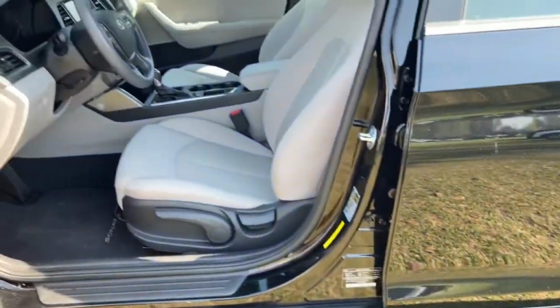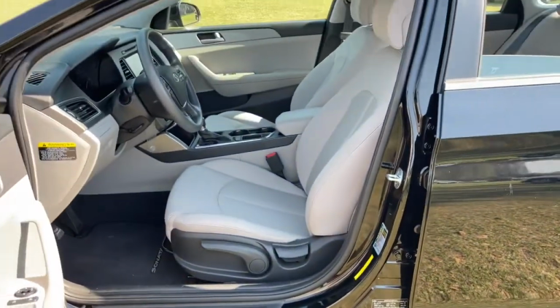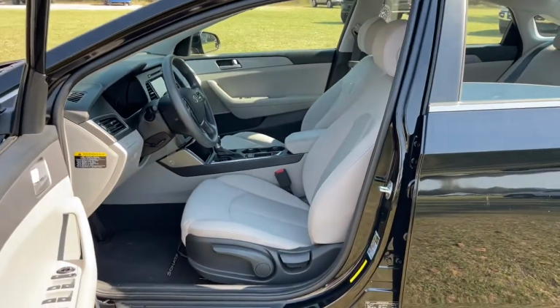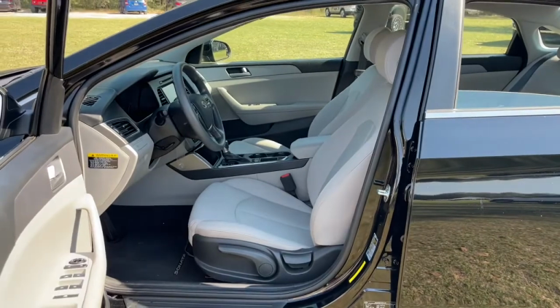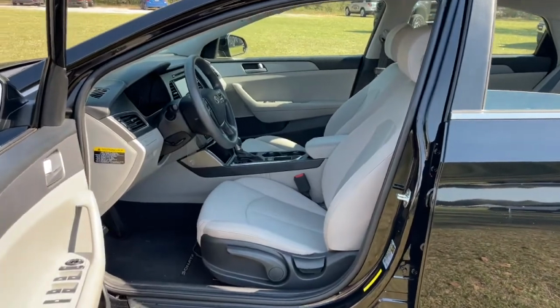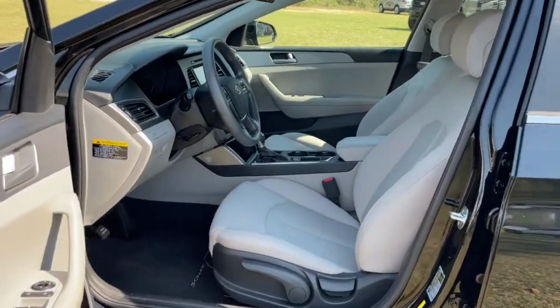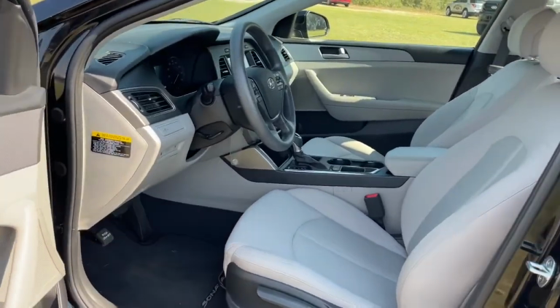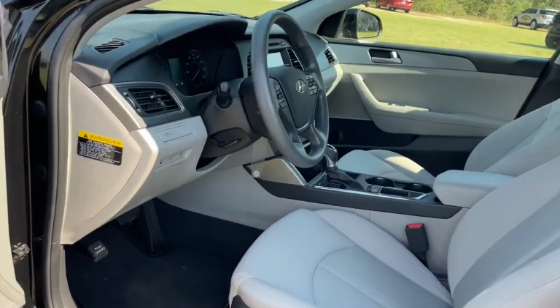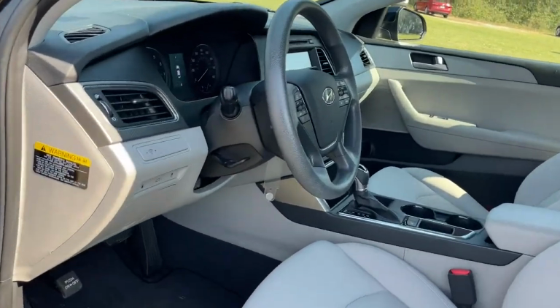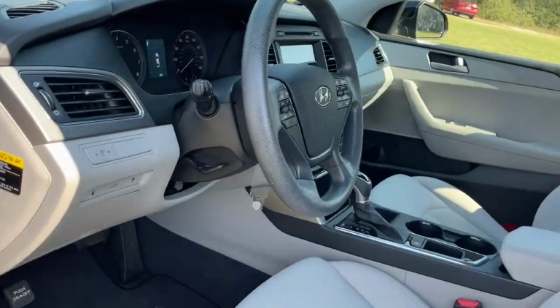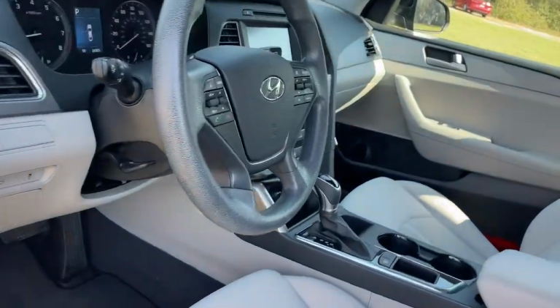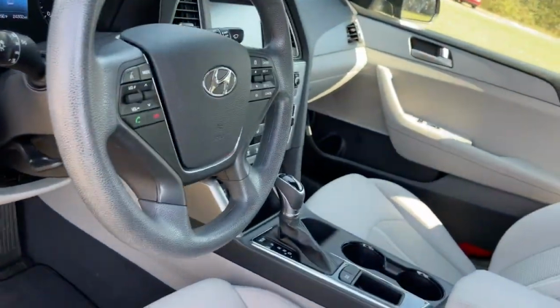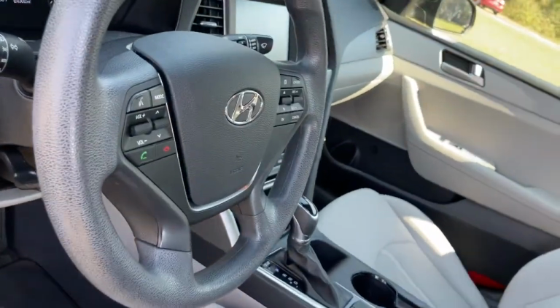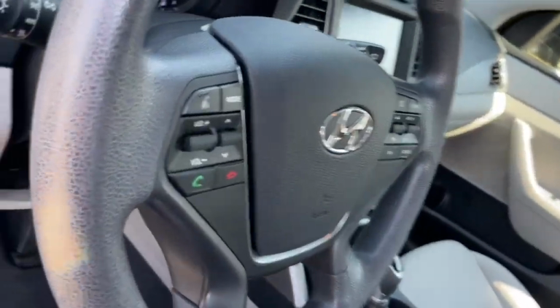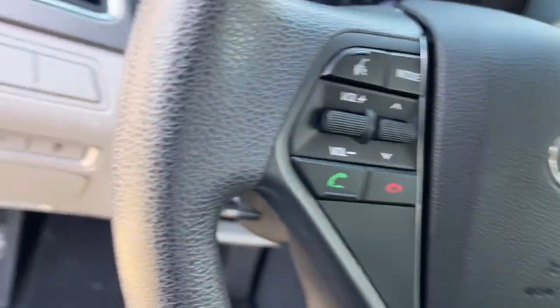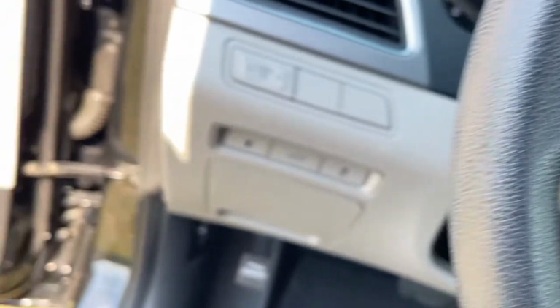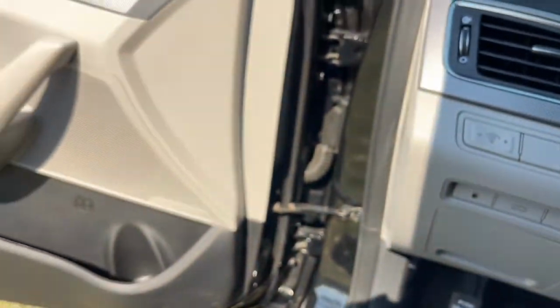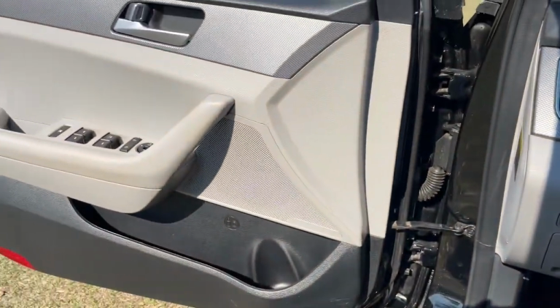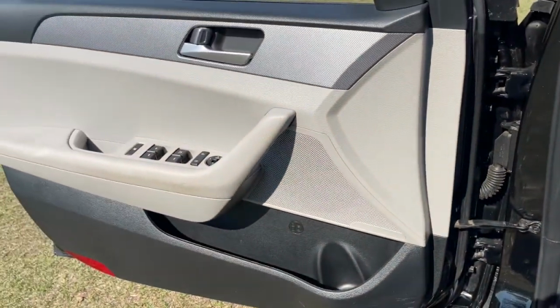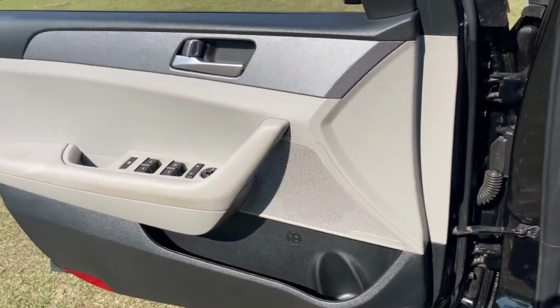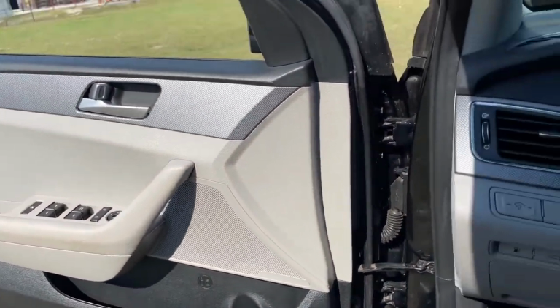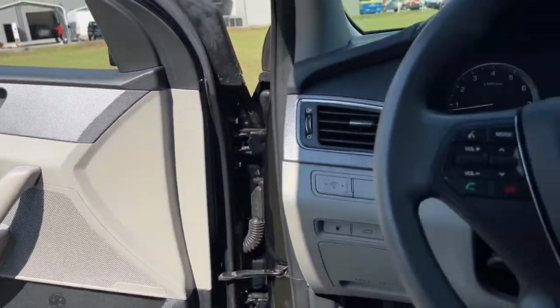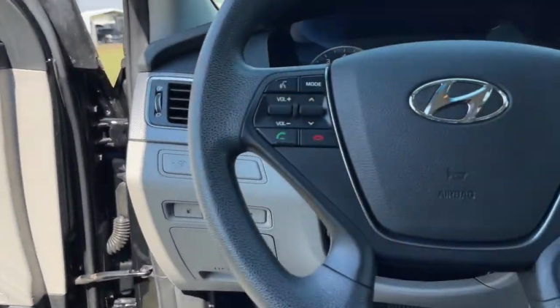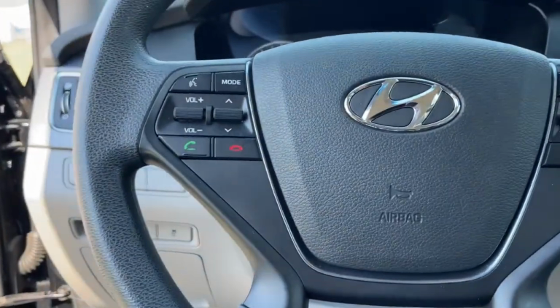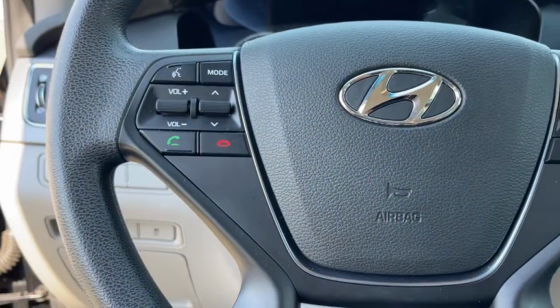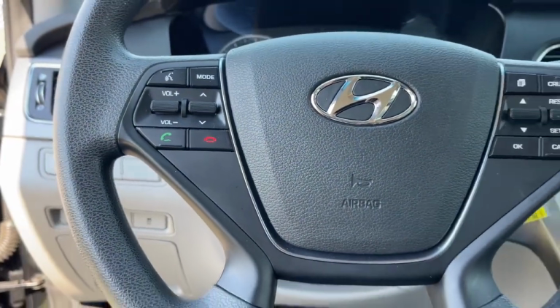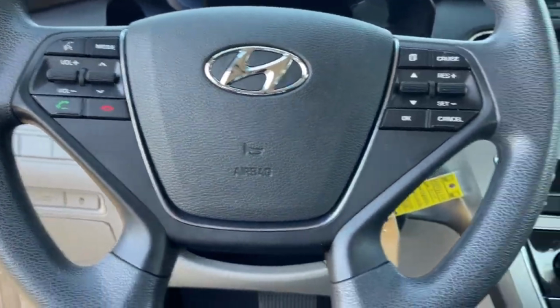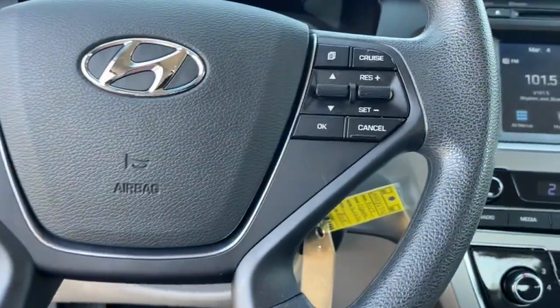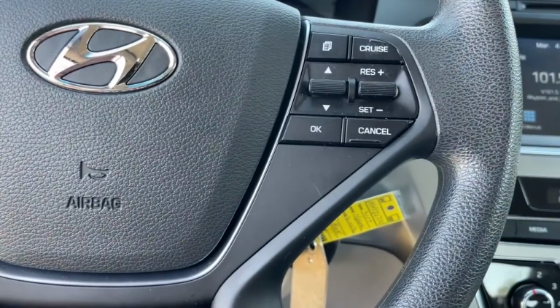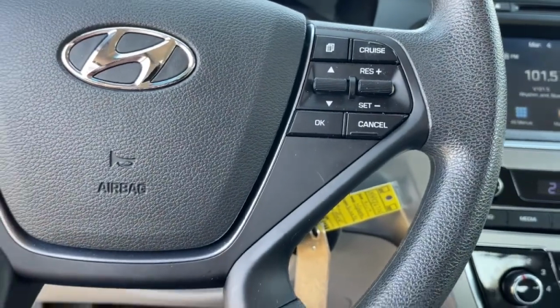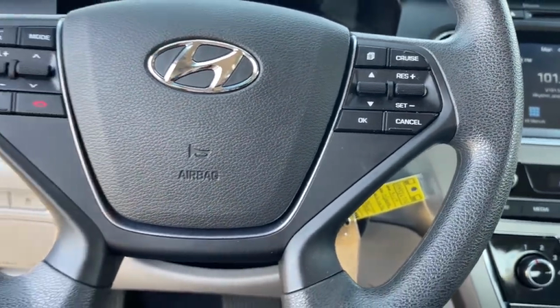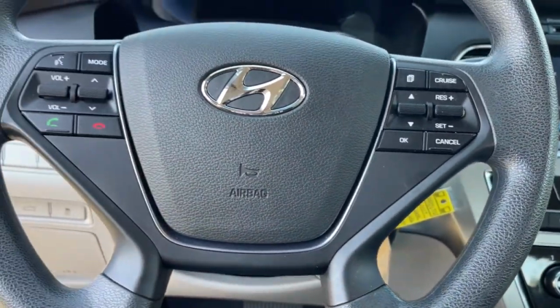These are just some of the great options this vehicle comes with: keyless entry, electronic stability control, trip computer, power windows, bucket seats, four-wheel disc brakes, and power steering.